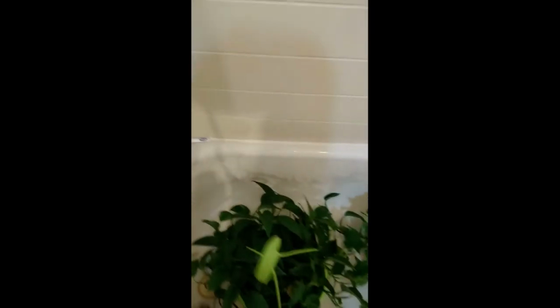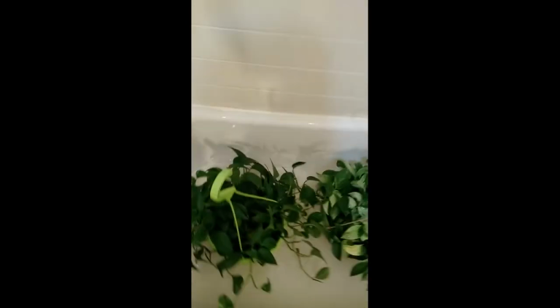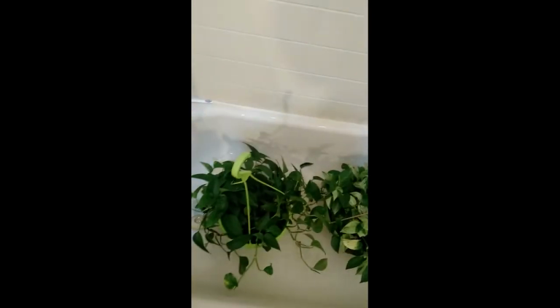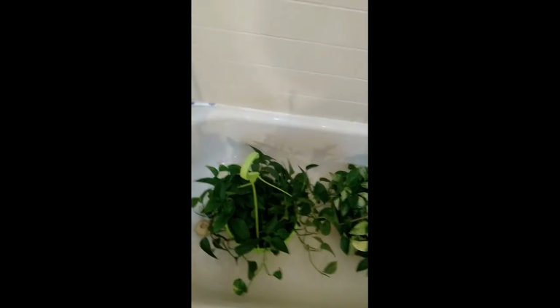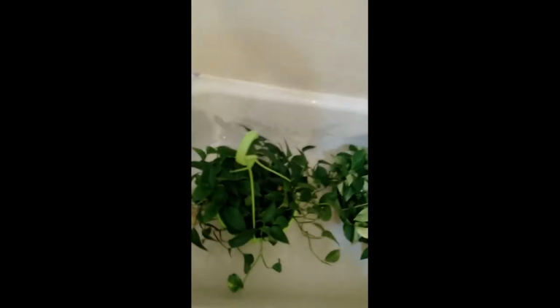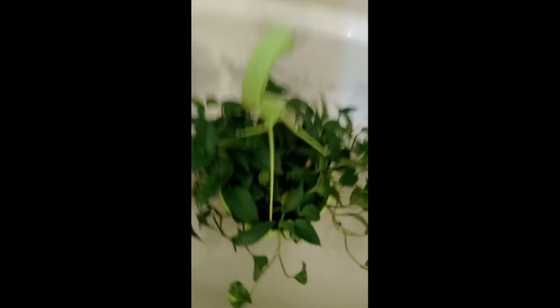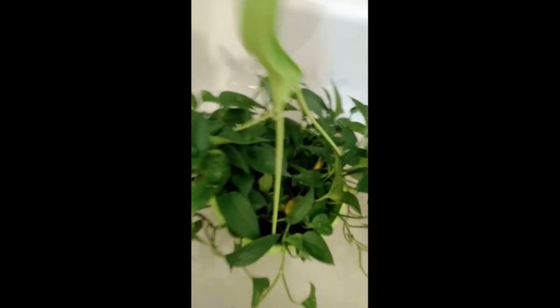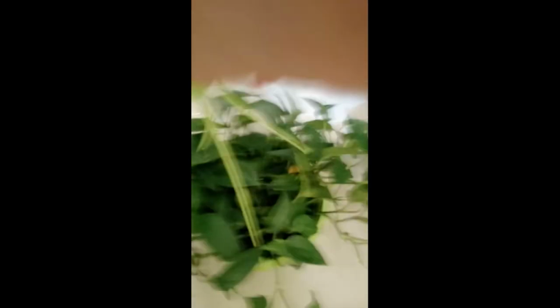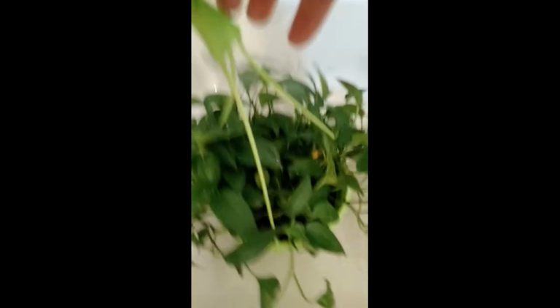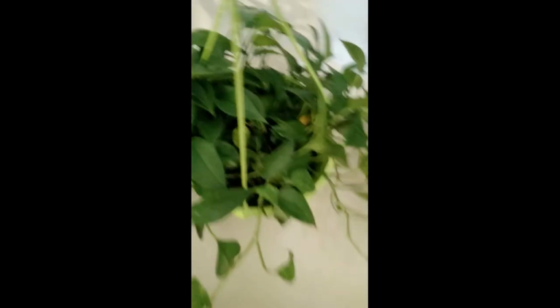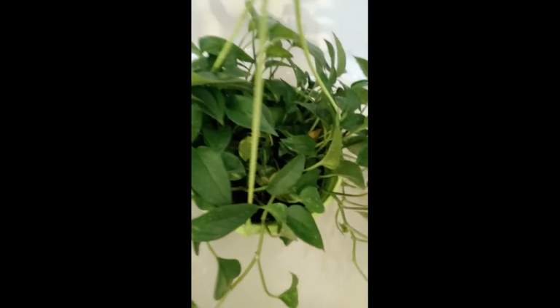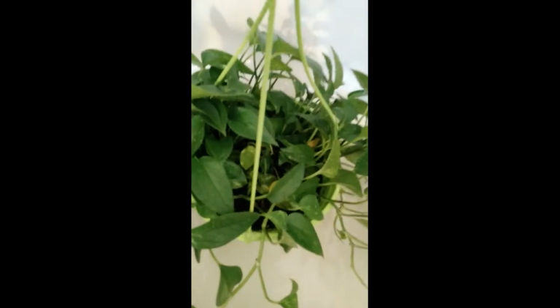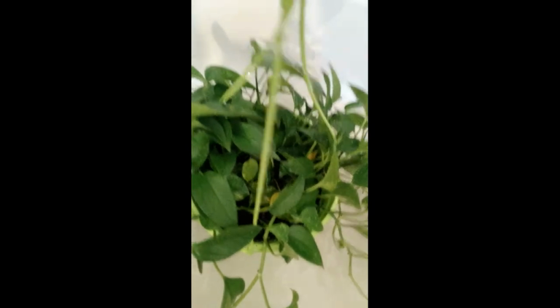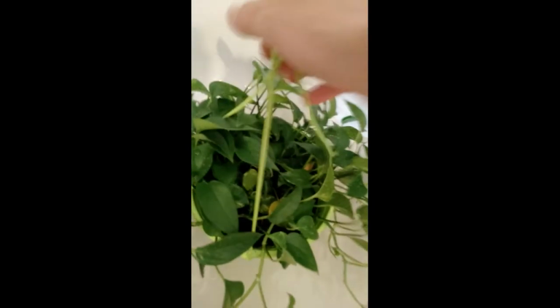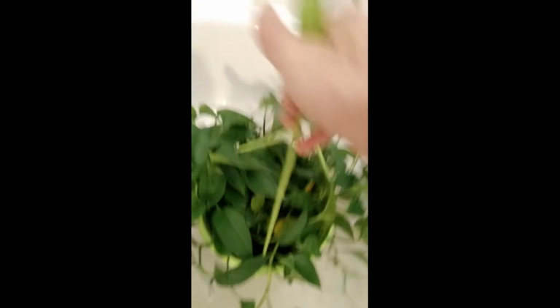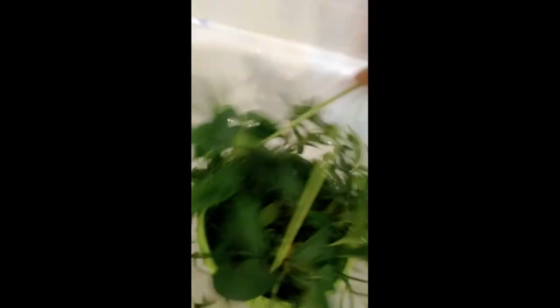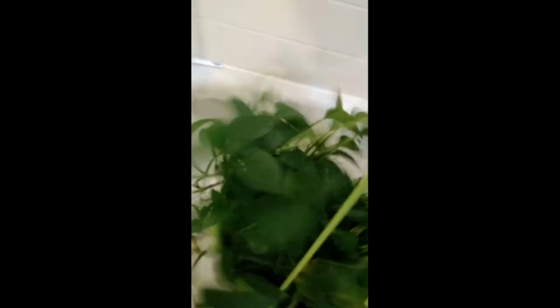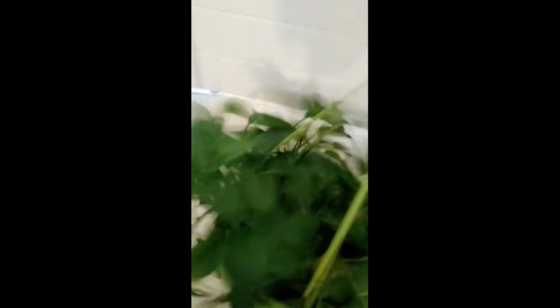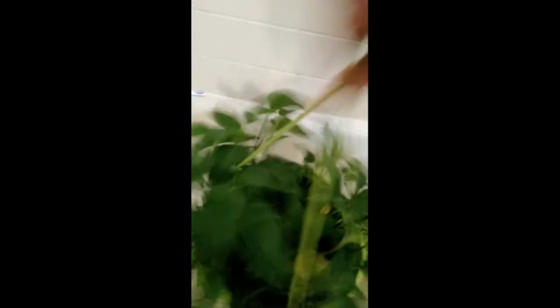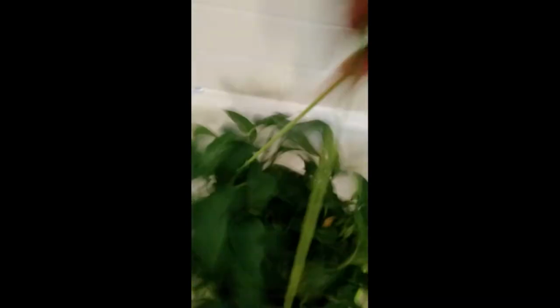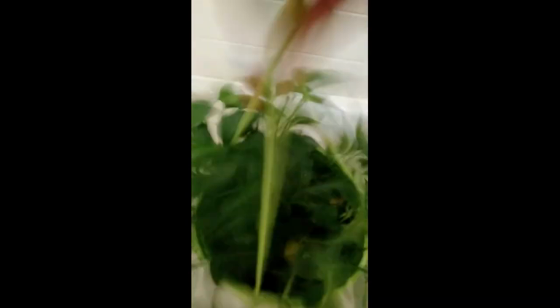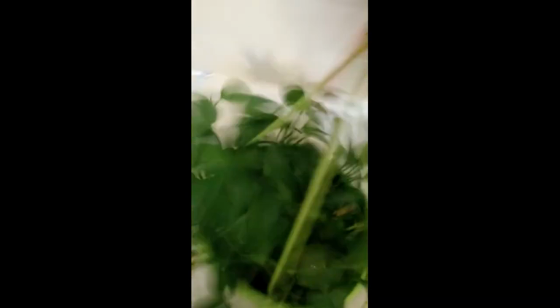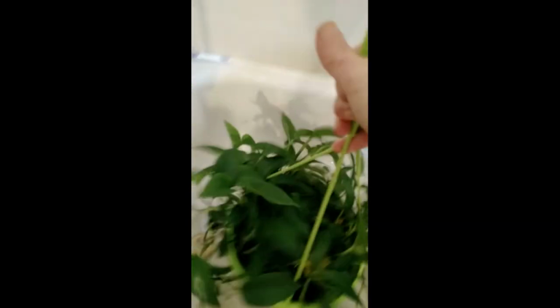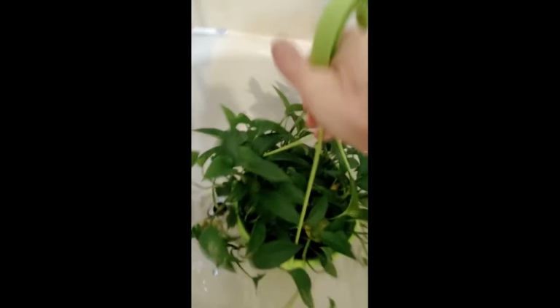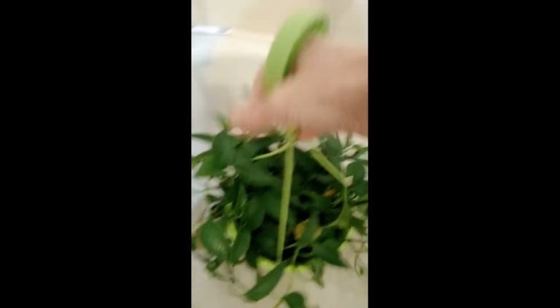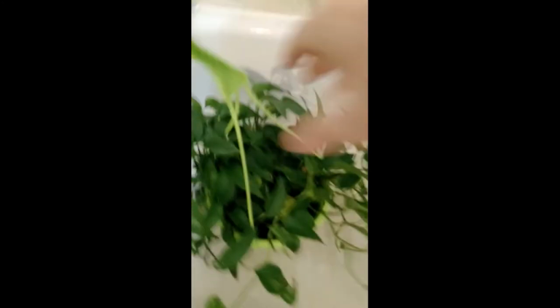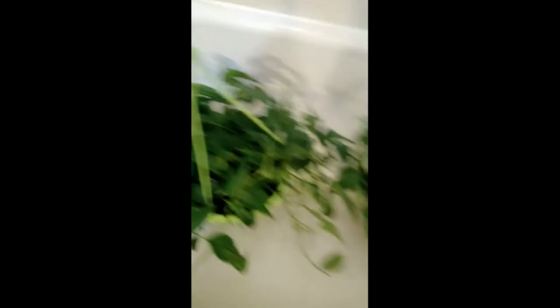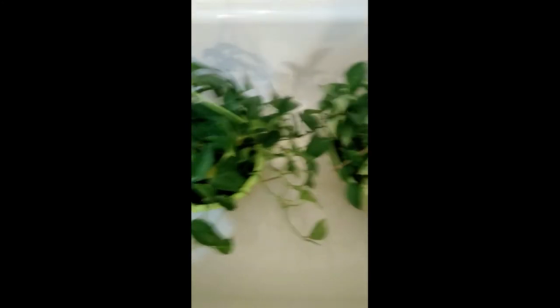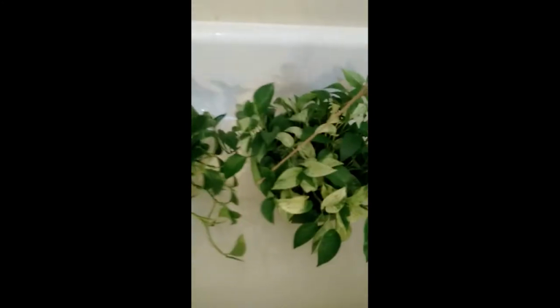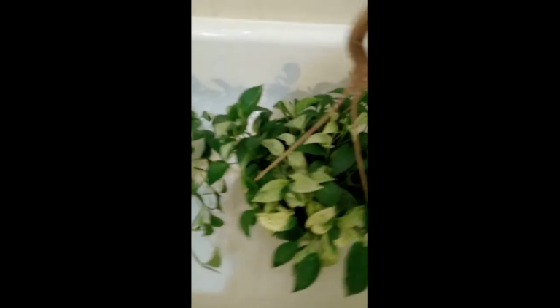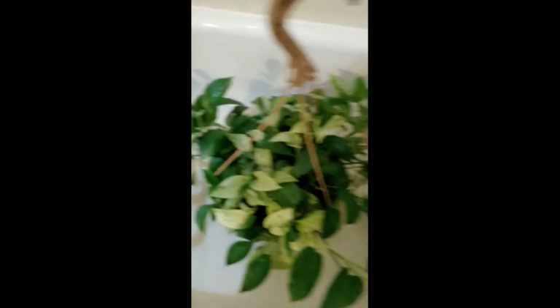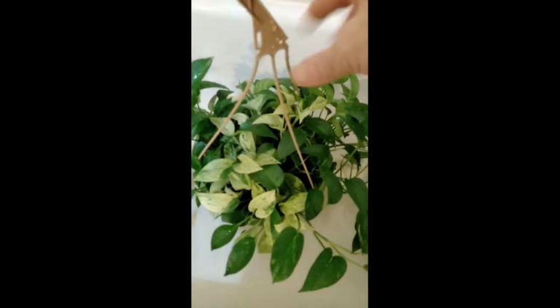And then I leave them. Sometimes I give them a little shake. So it's evening now so I'm just going to leave them in the tub for the night and I'll go hang them up back on my windows tomorrow.